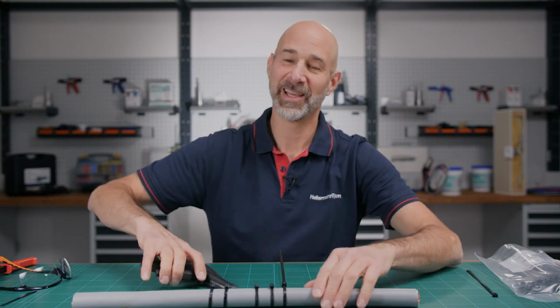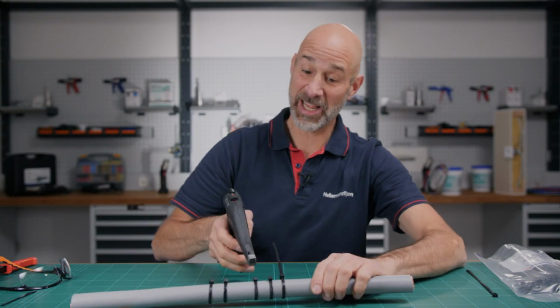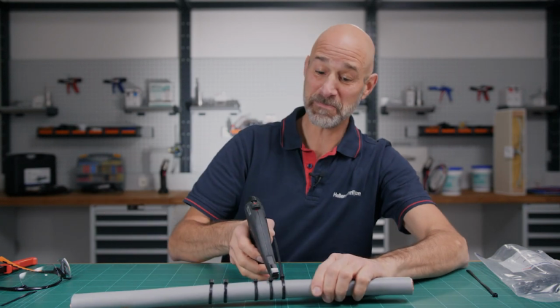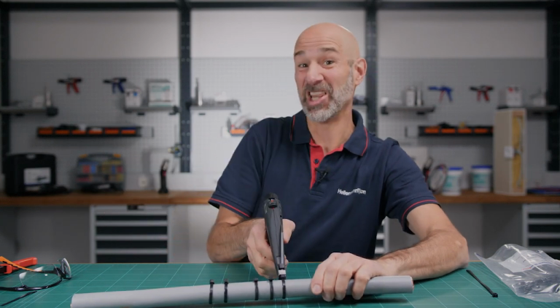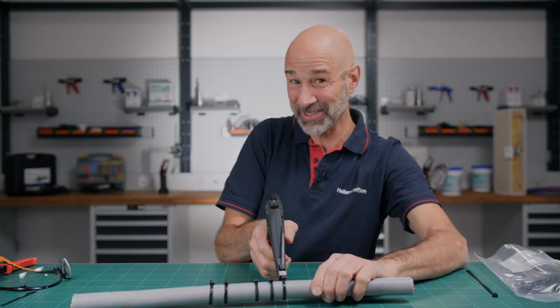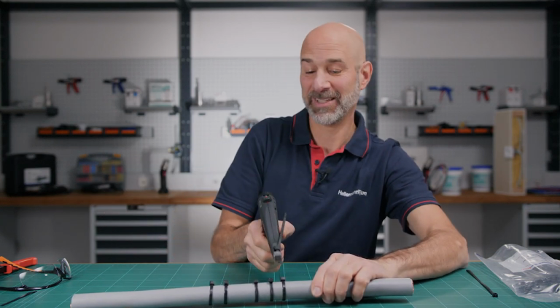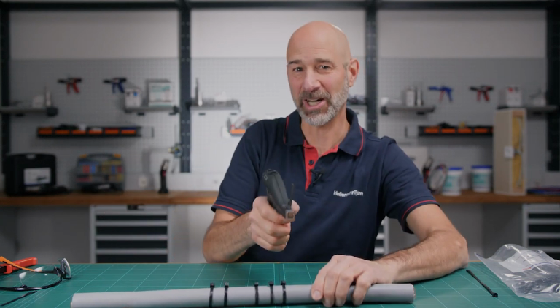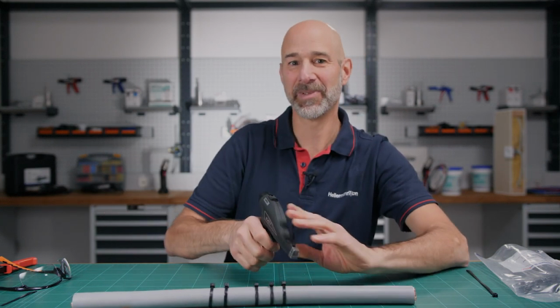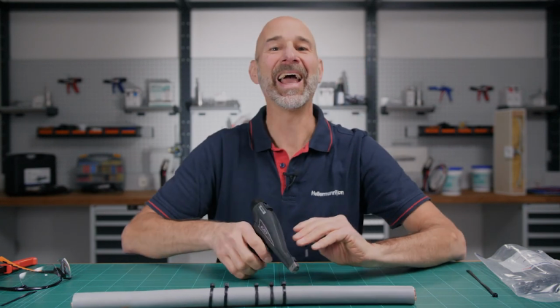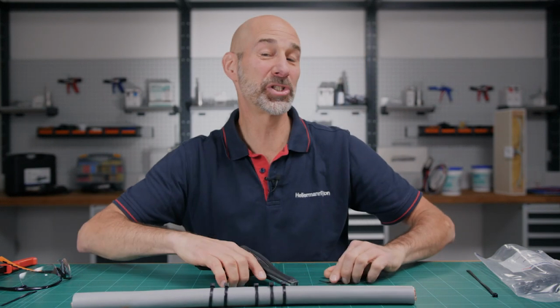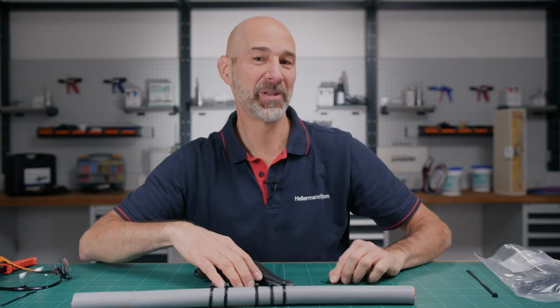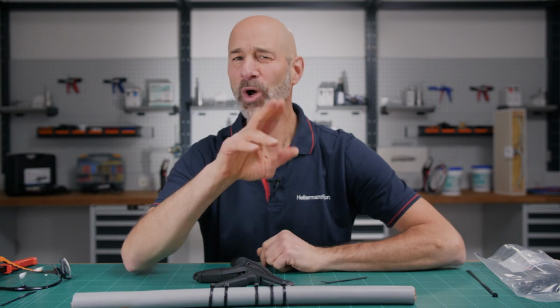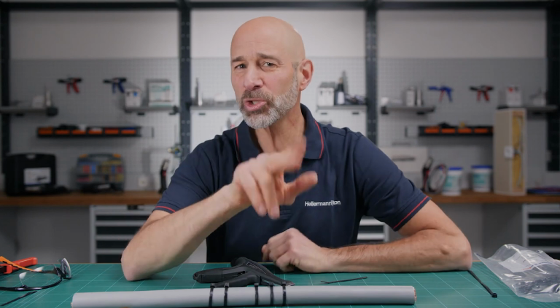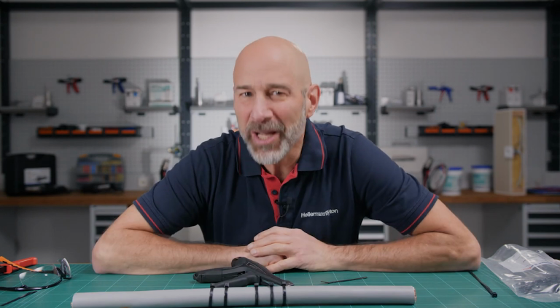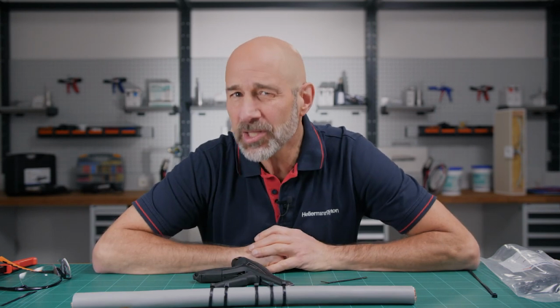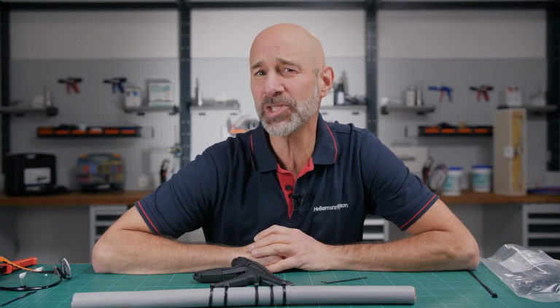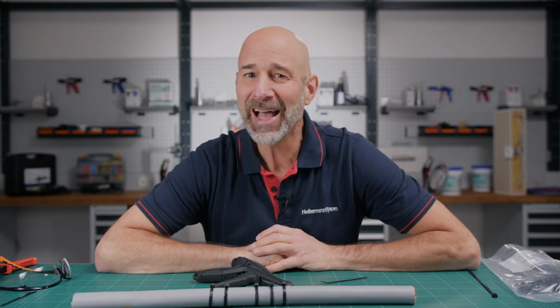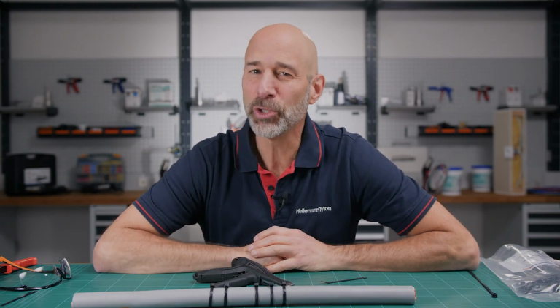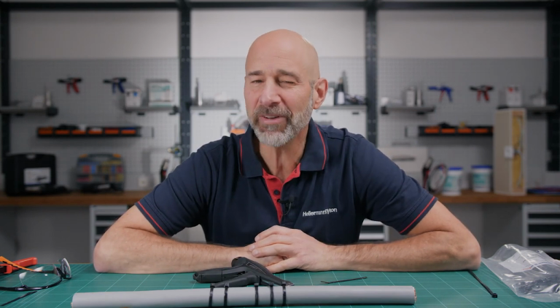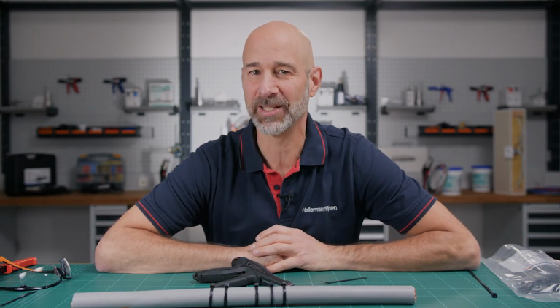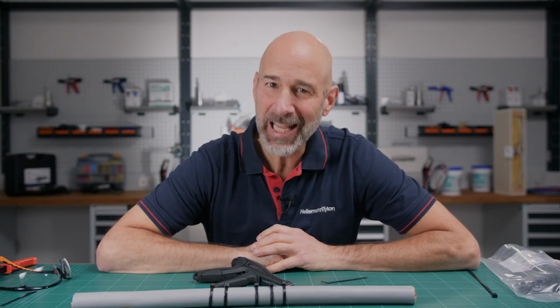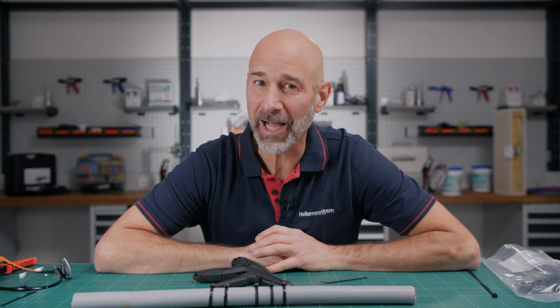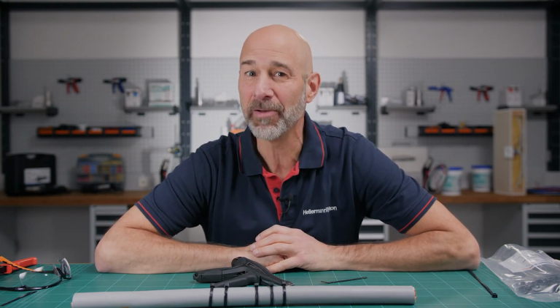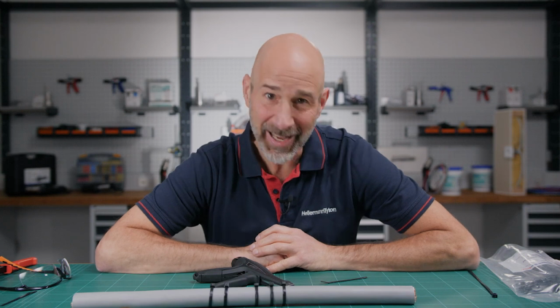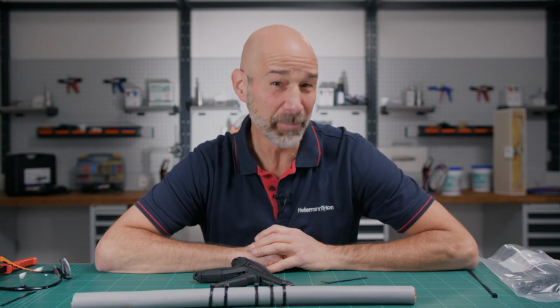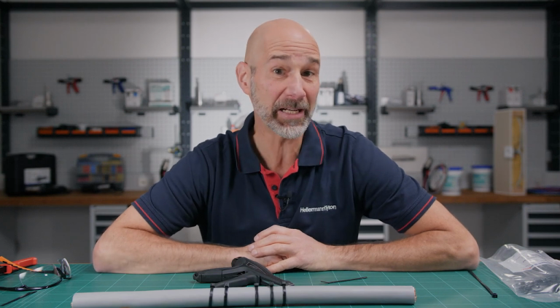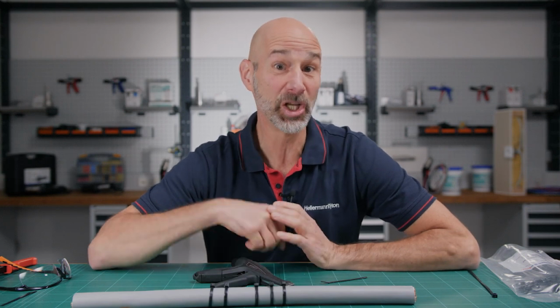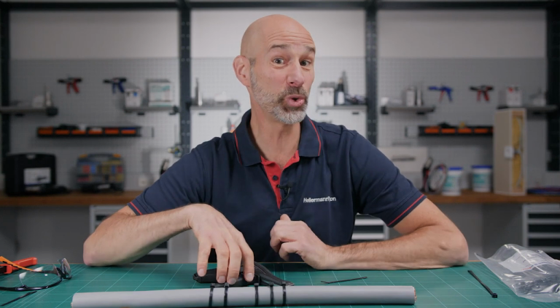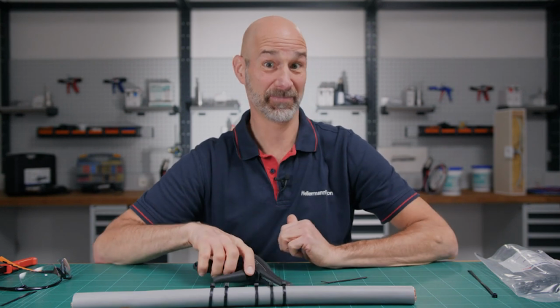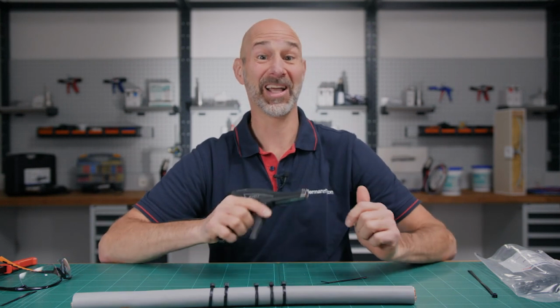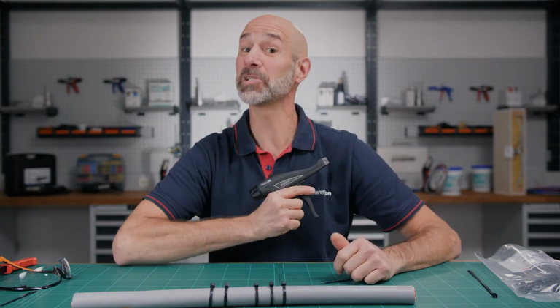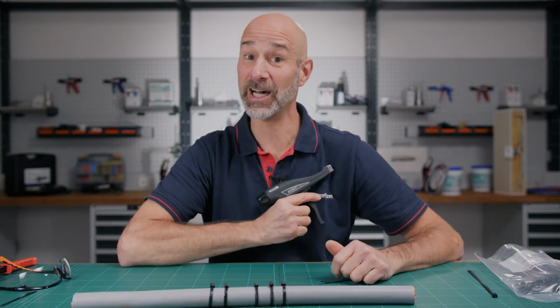Tension, lock, cut, and you're done. We'll show you in three simple steps how you can fasten cable ties faster and more effectively using a cable tie gun.